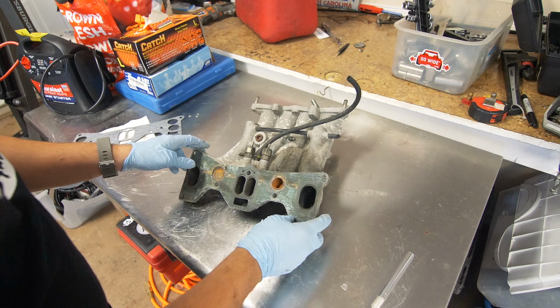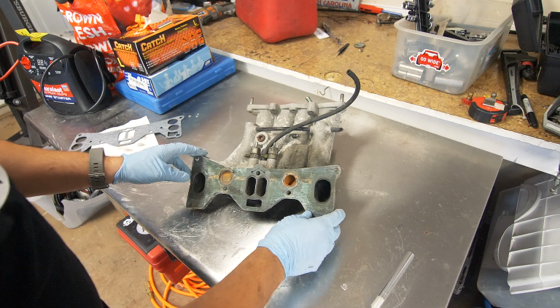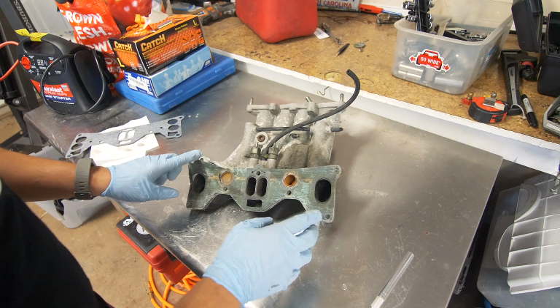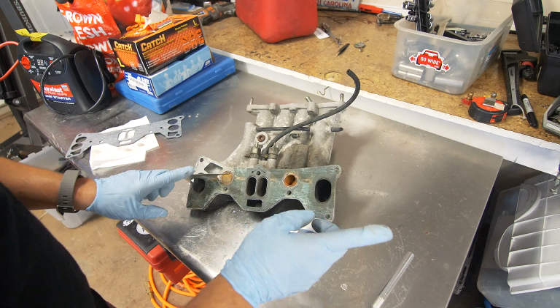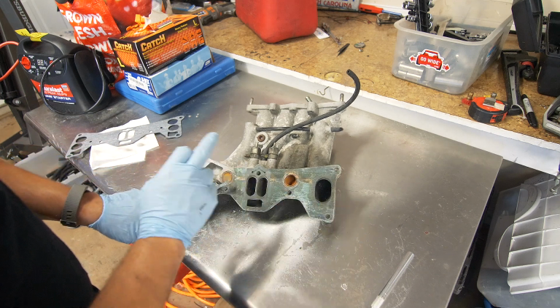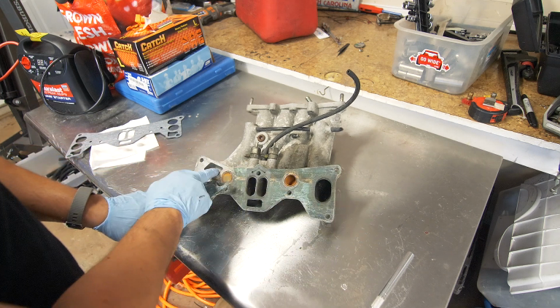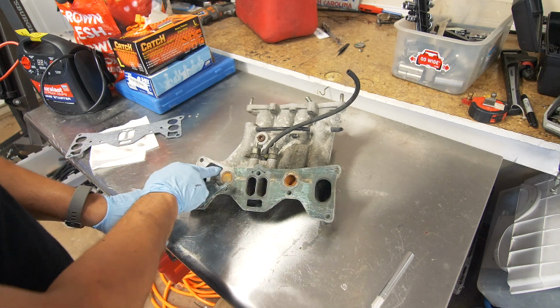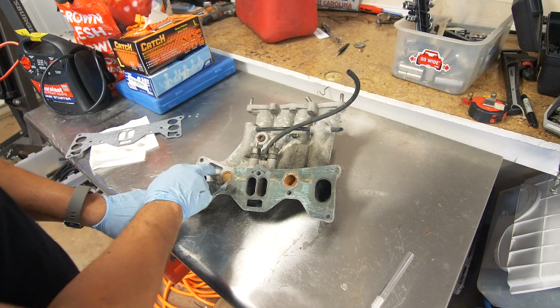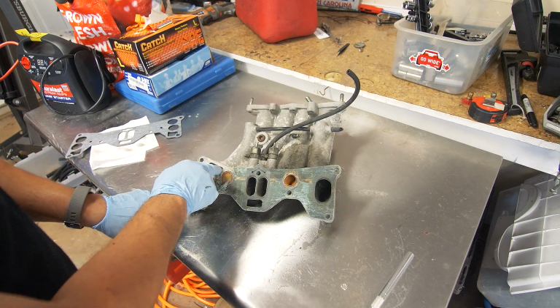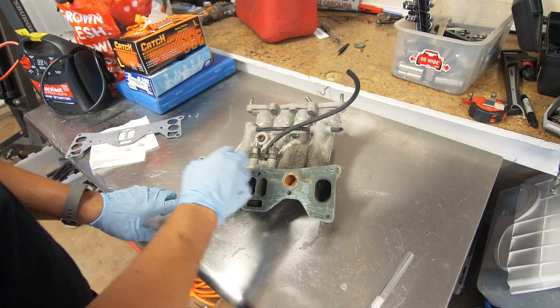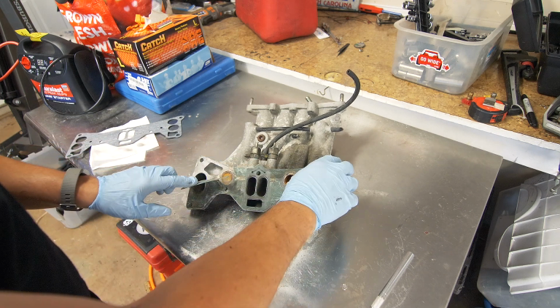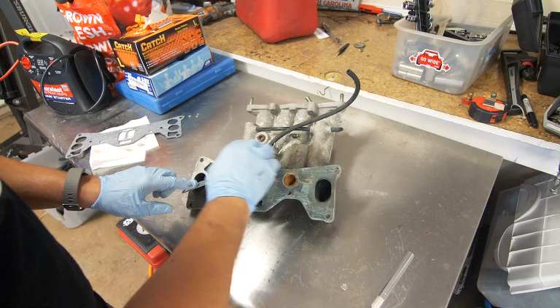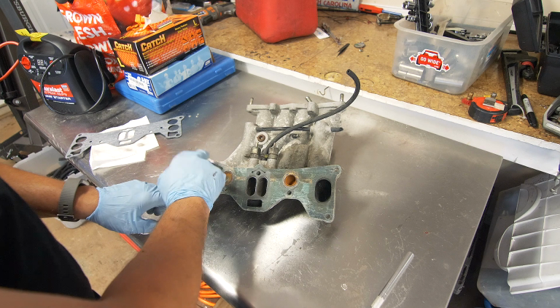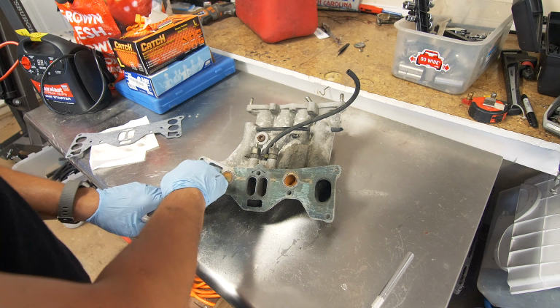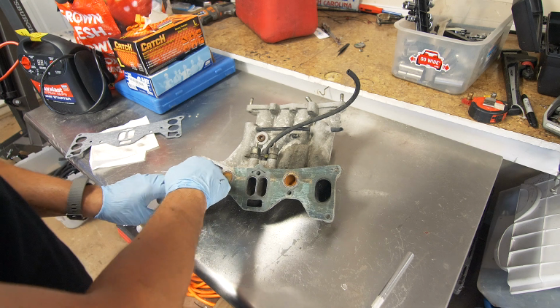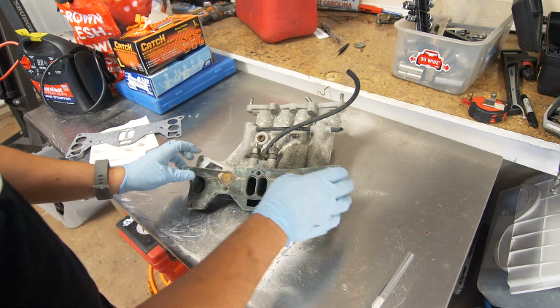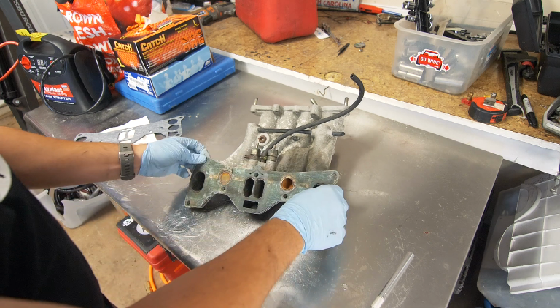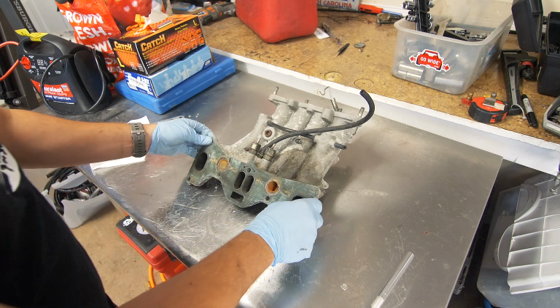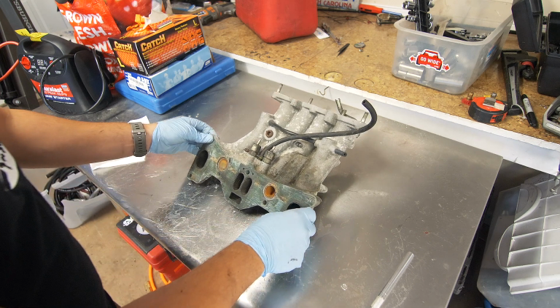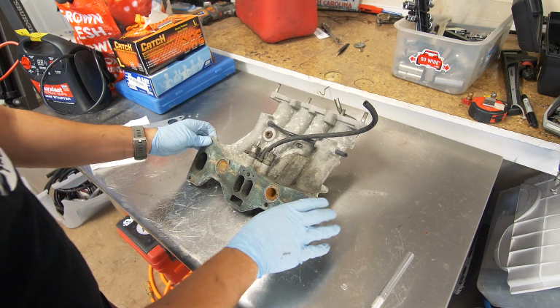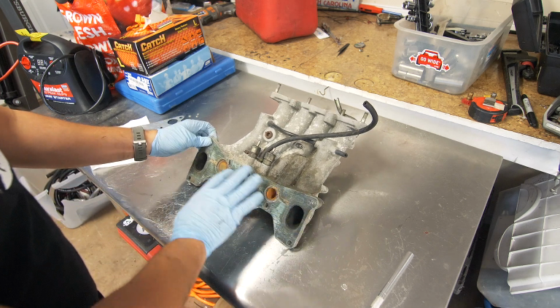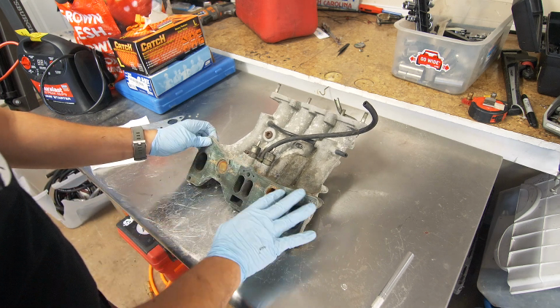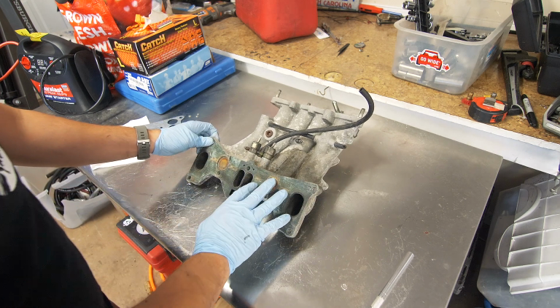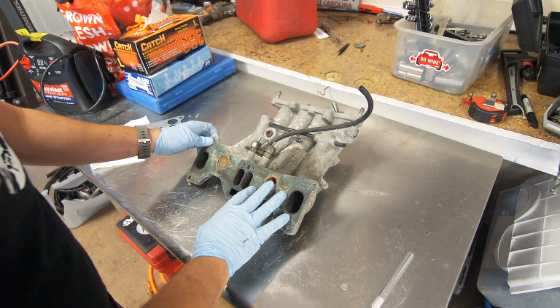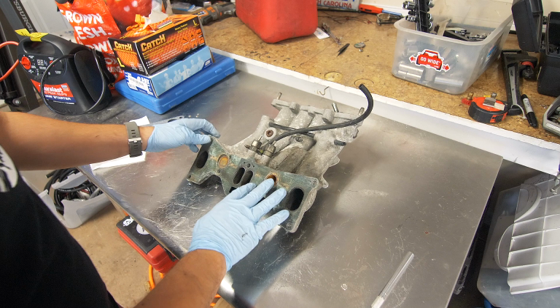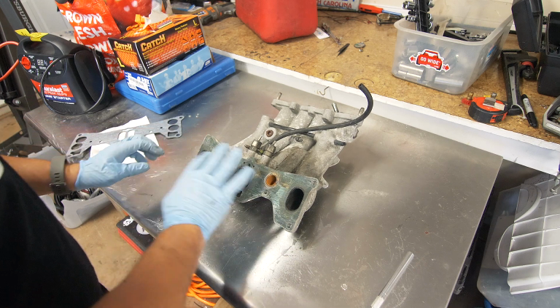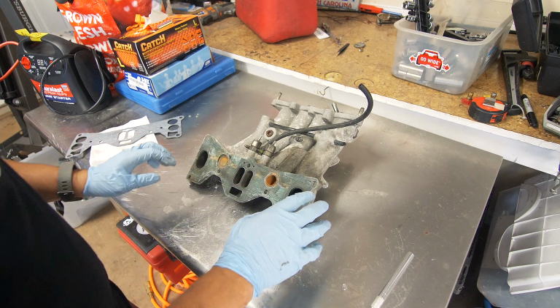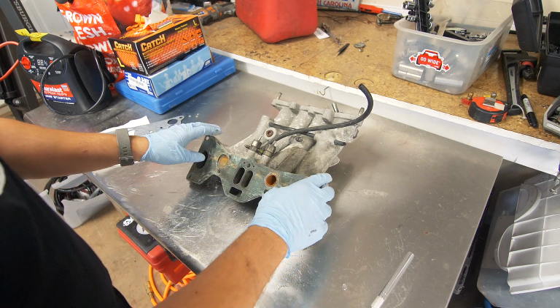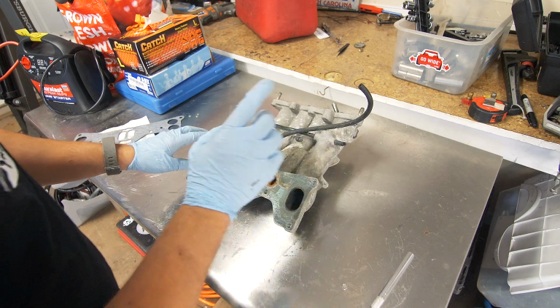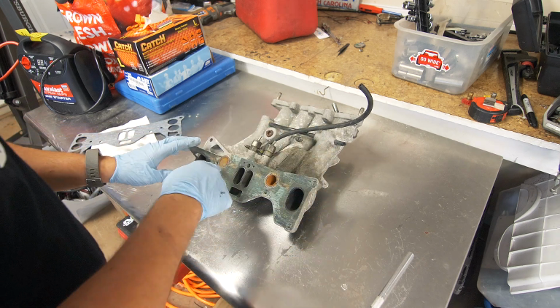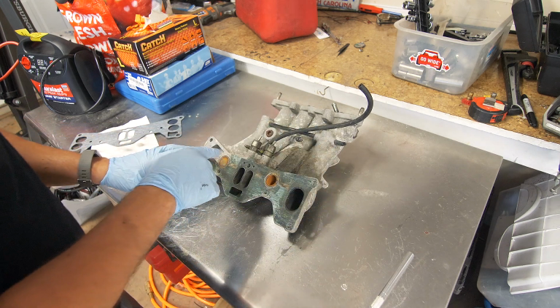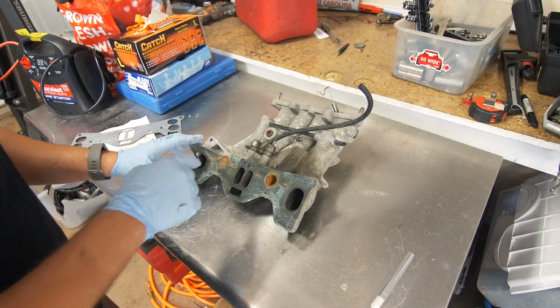So we will have to dremel these areas out from this manifold. Now it's not as simple as just doing that — we do have to fill in some of these areas as well with some epoxy. But the first thing we're going to do is just remove all this gasket material, clean everything up and get ready for some JB Weld.